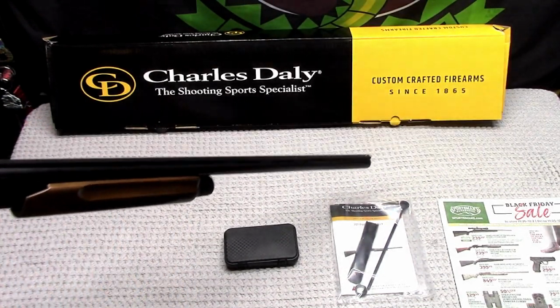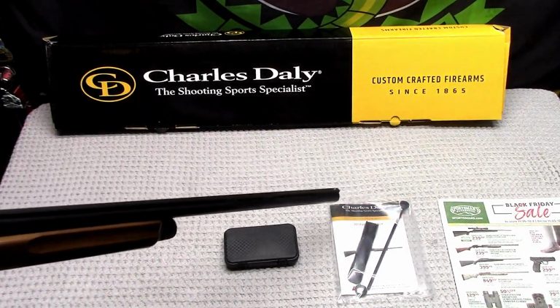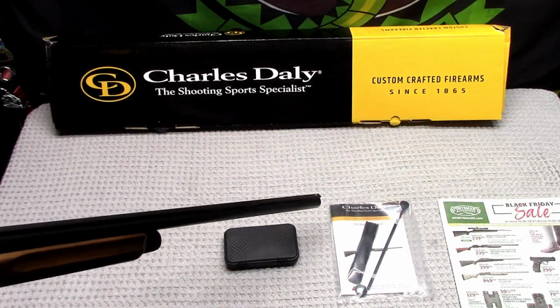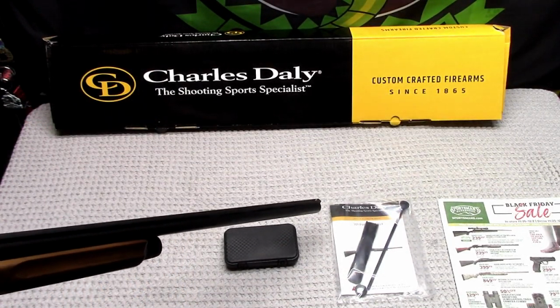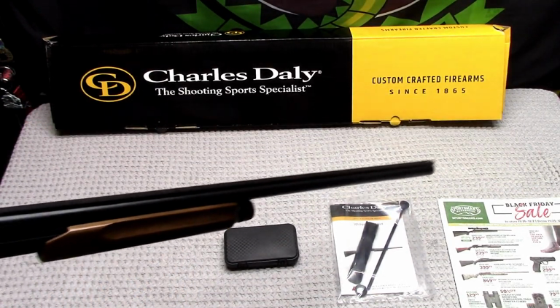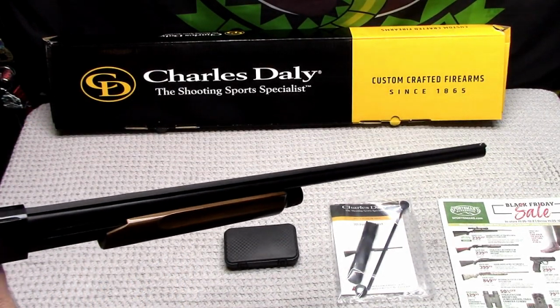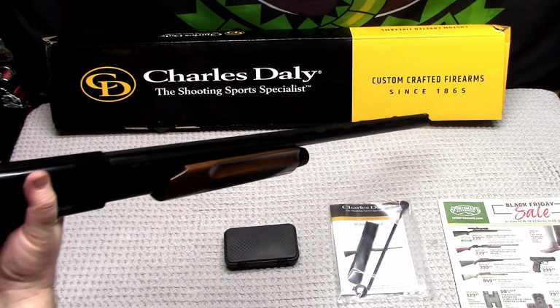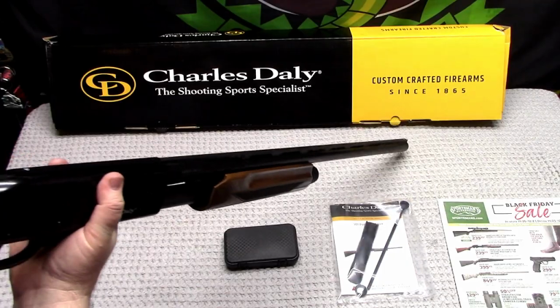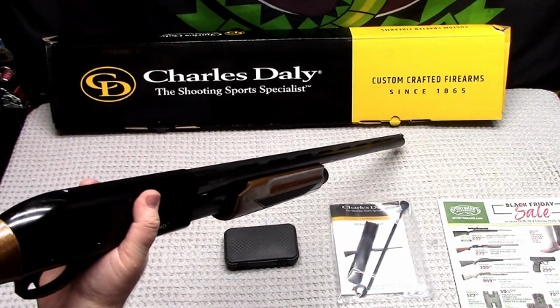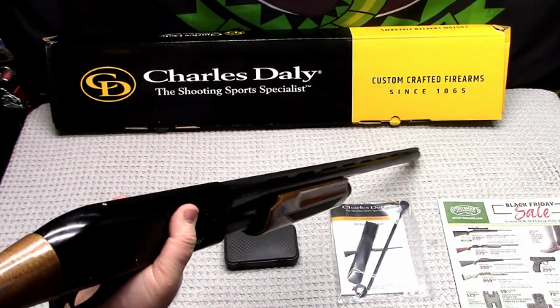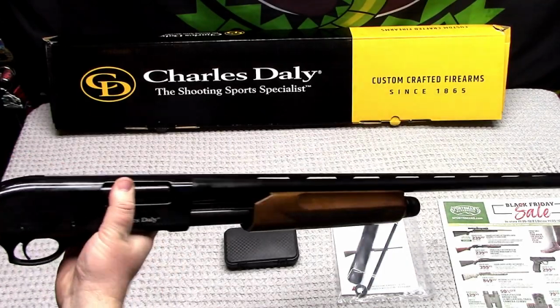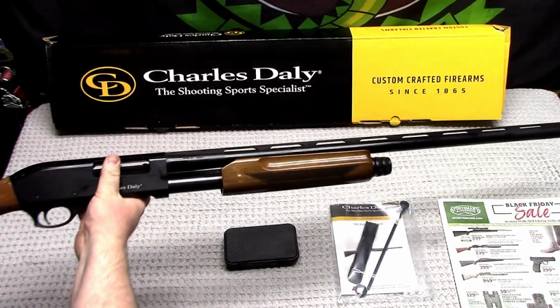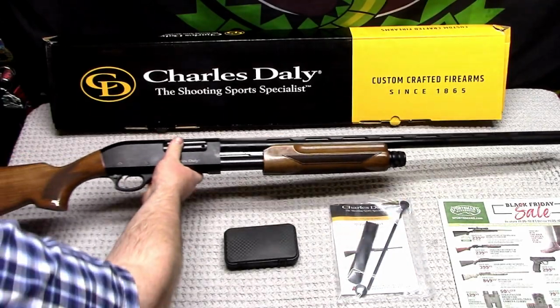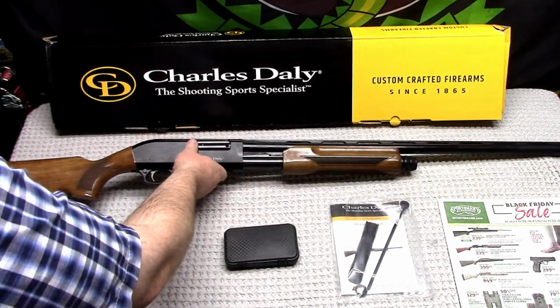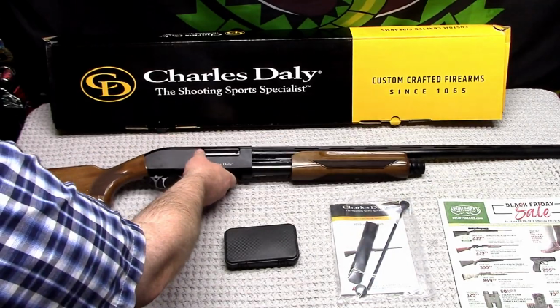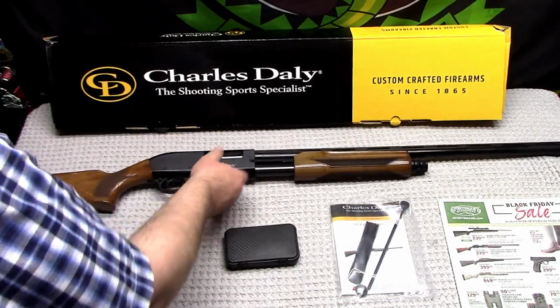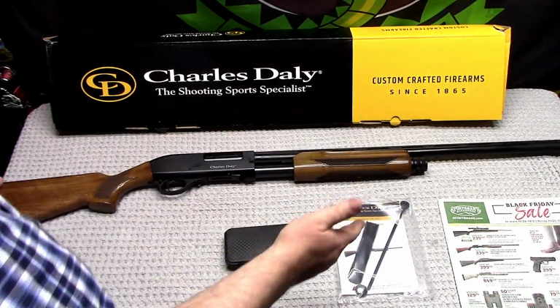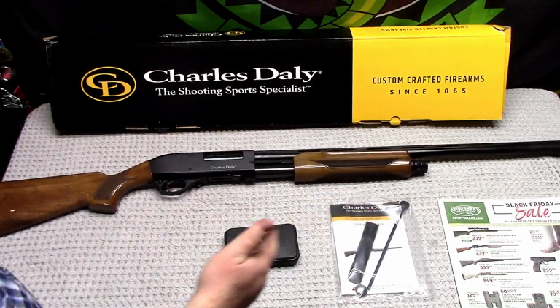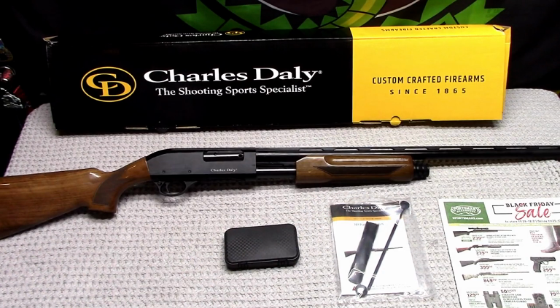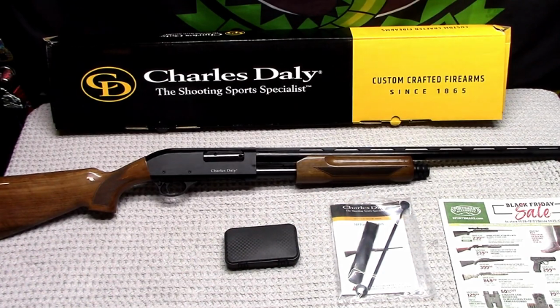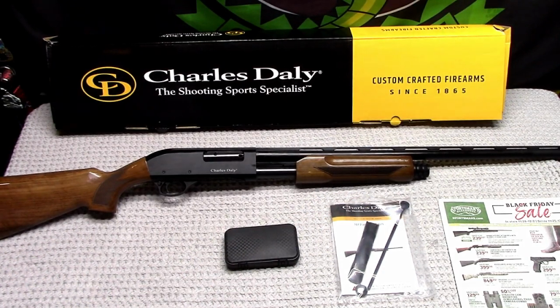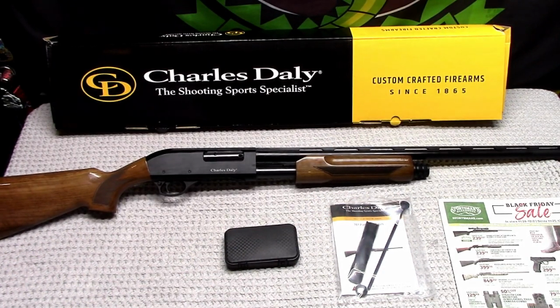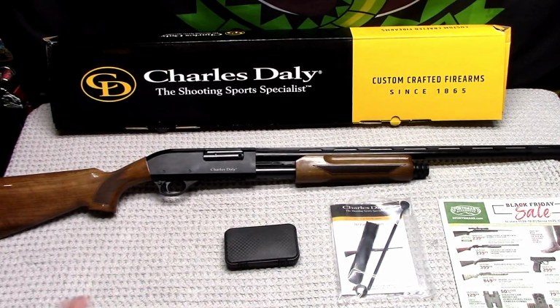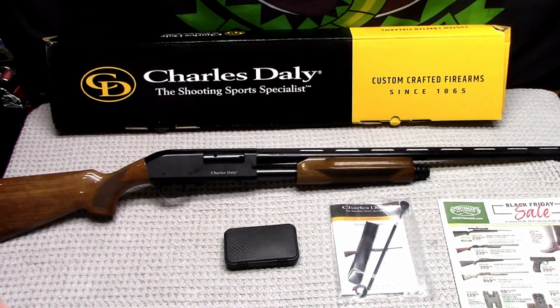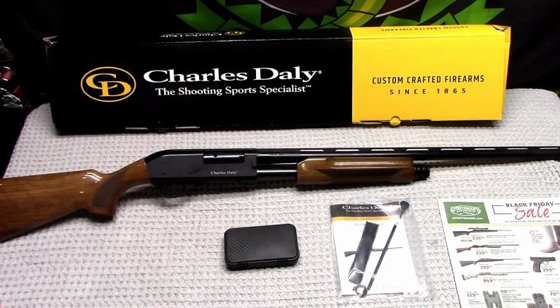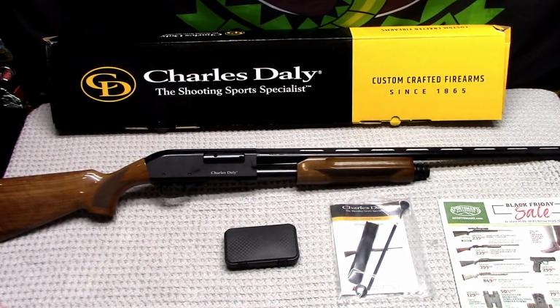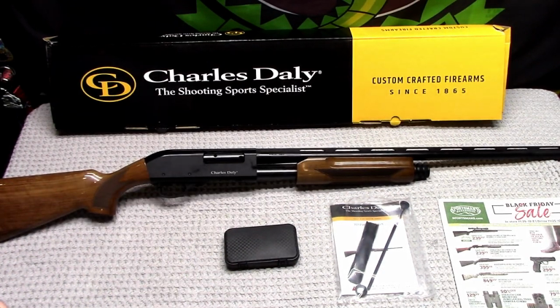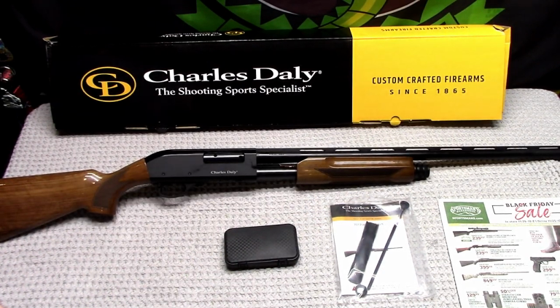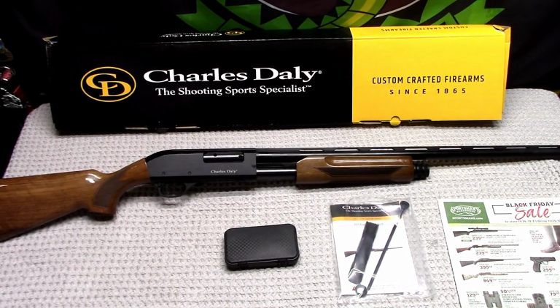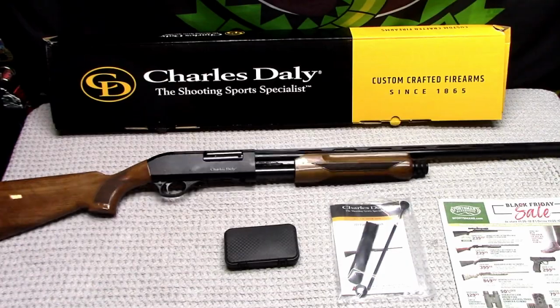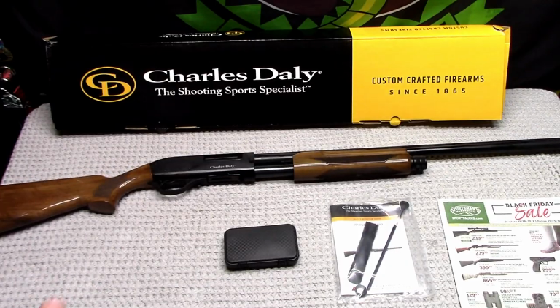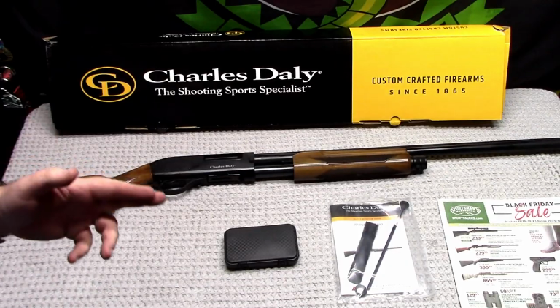Looks like a brass bead sight — I like it for the price. Check it out if you haven't already. Maybe this is one for you. Let me know what you think, post your comments down below.